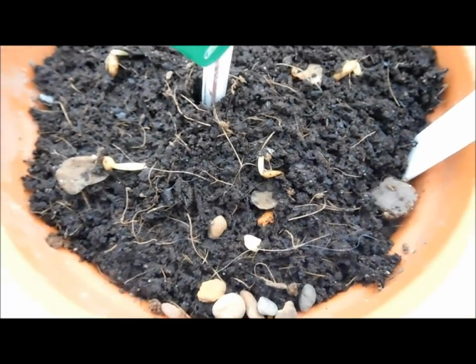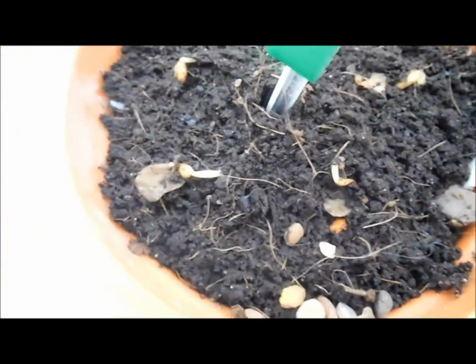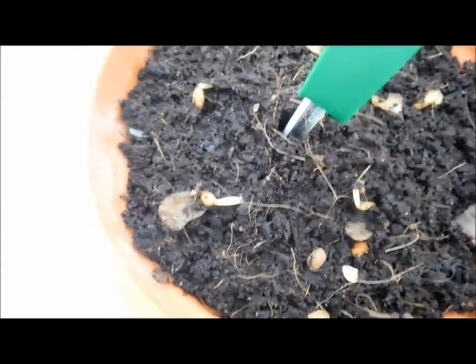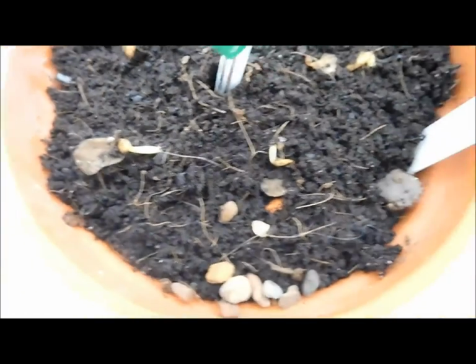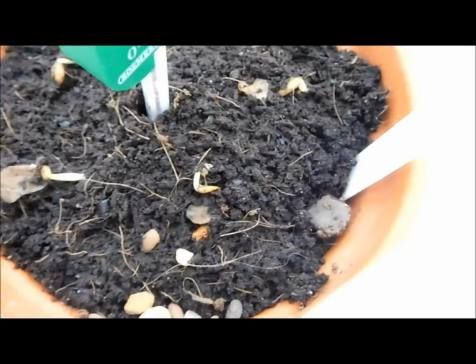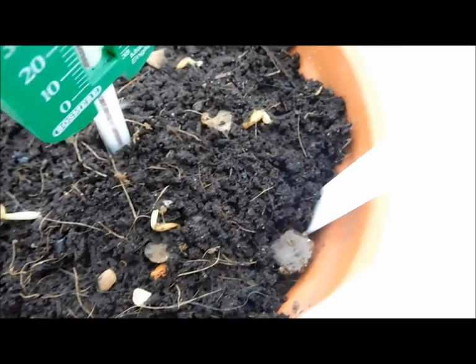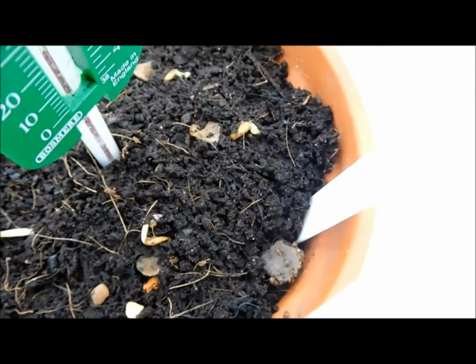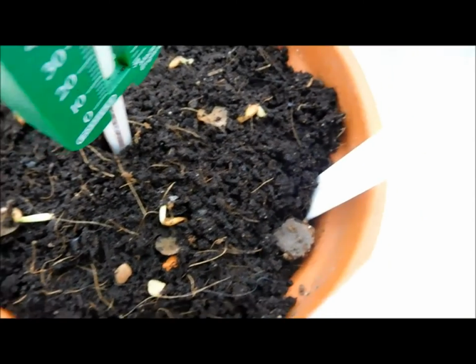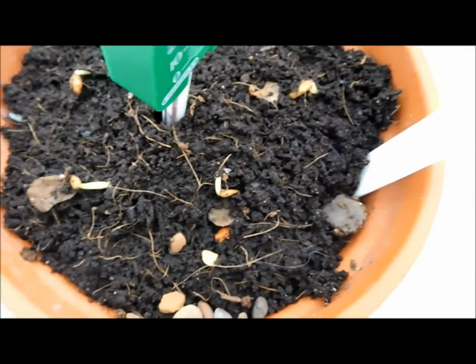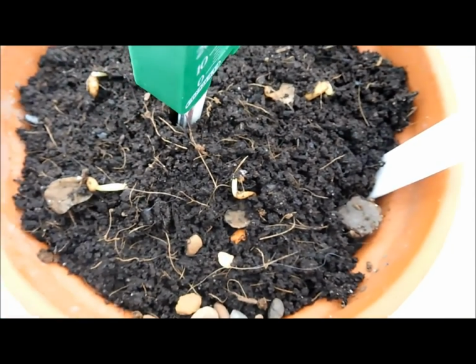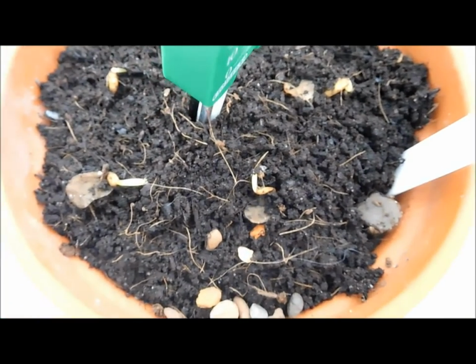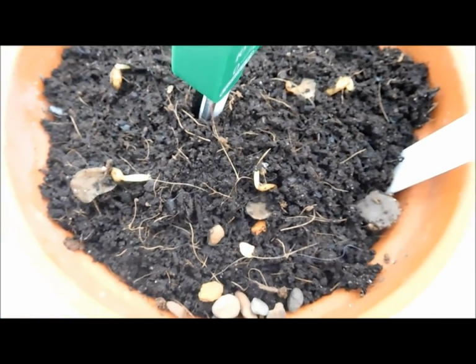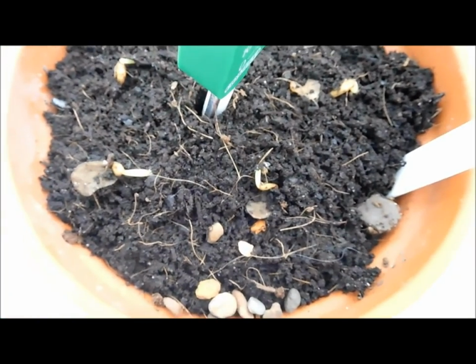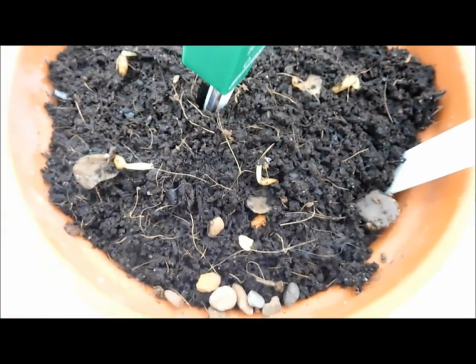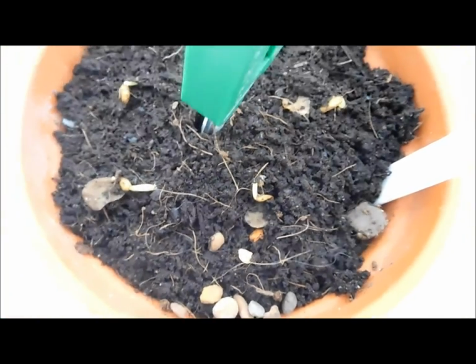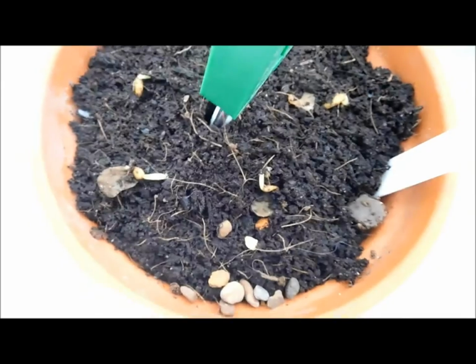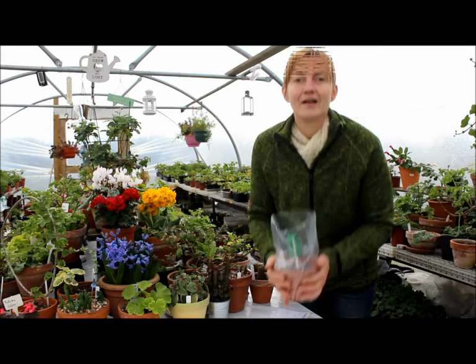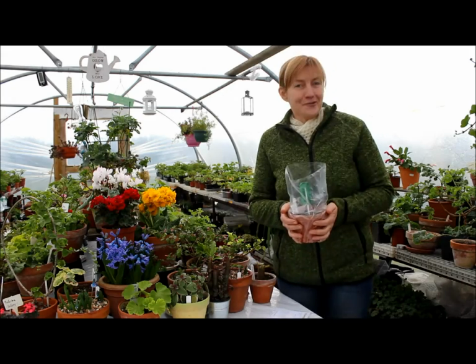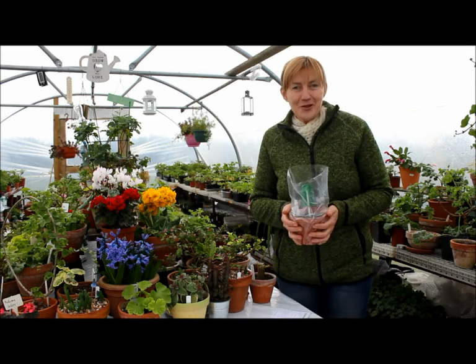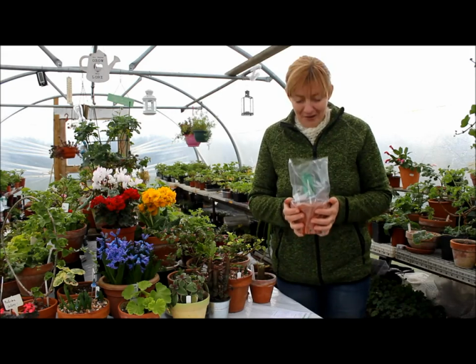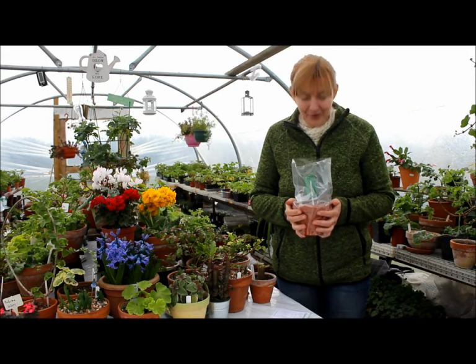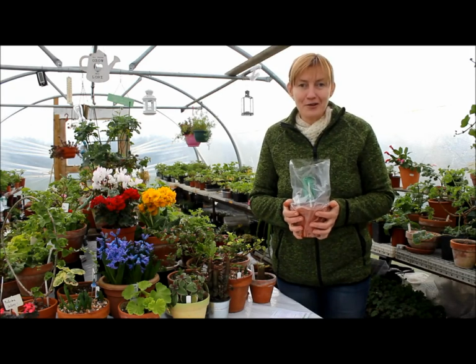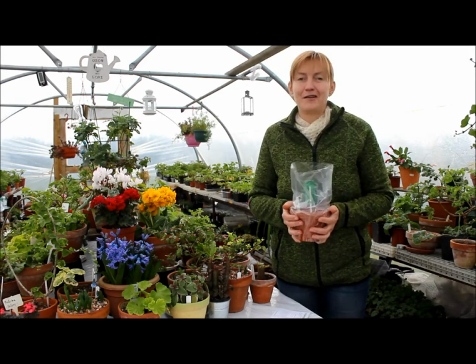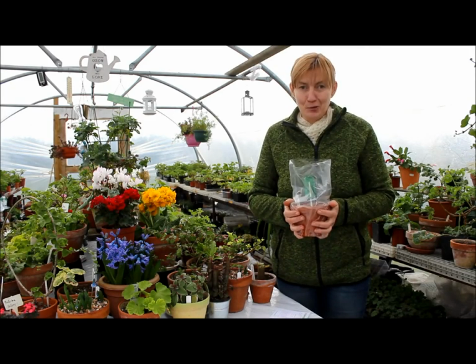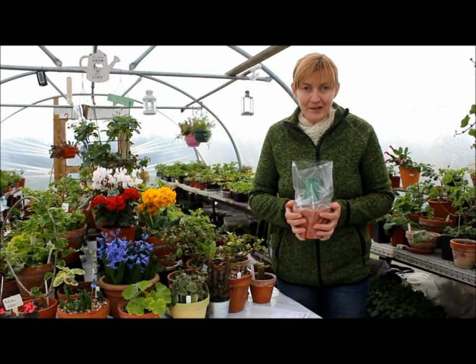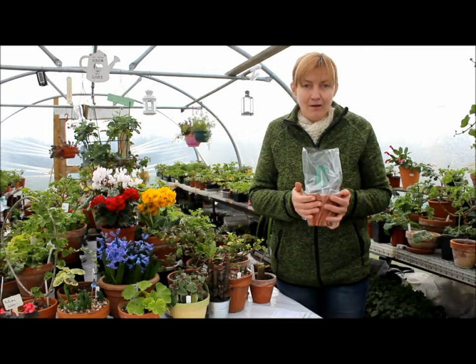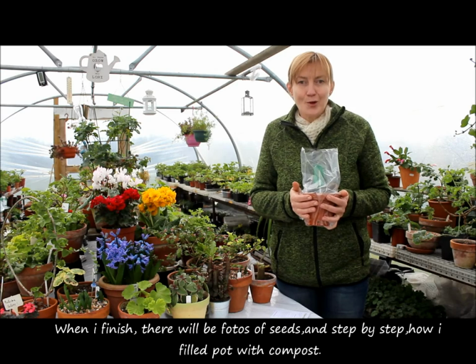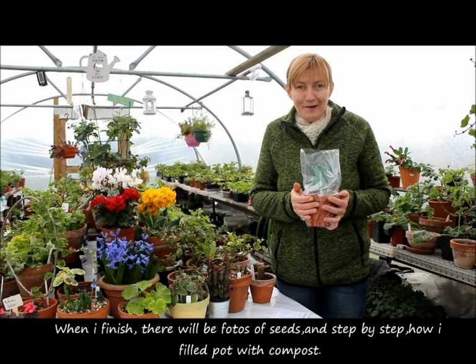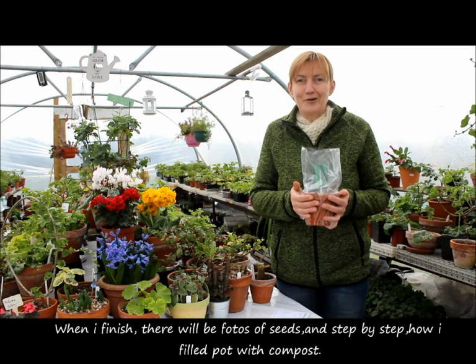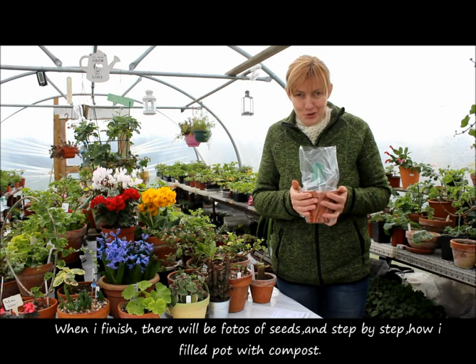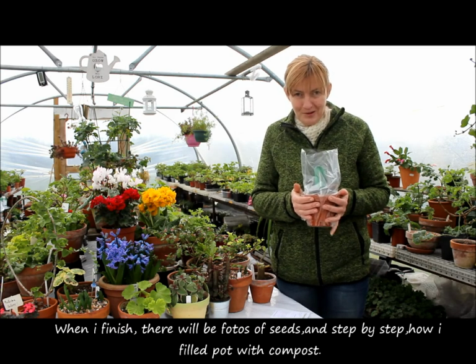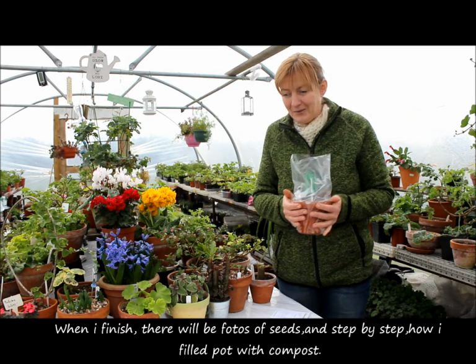Strange, isn't it? Growing bulbs on trees. Thank you for watching. If you have interest, I'm going to keep you updated. Wish me luck, and I'll talk to you soon. Goodbye.